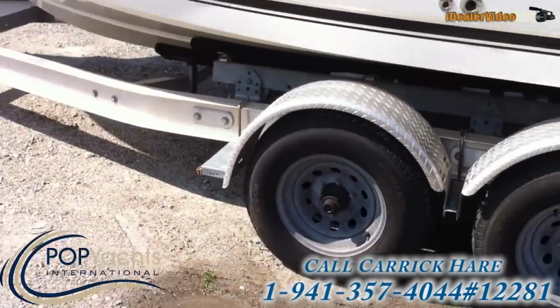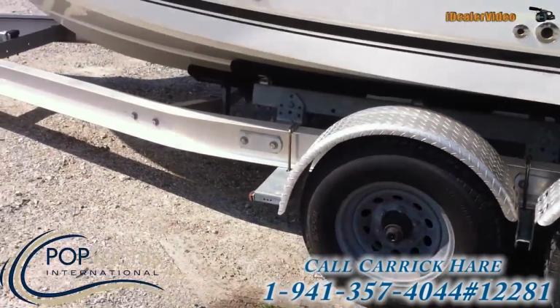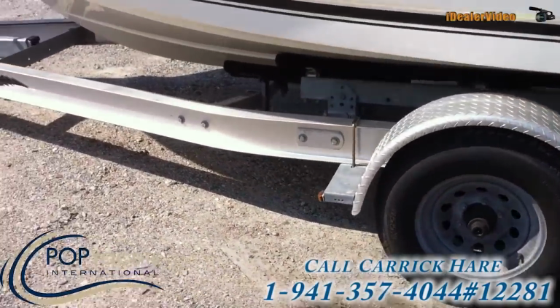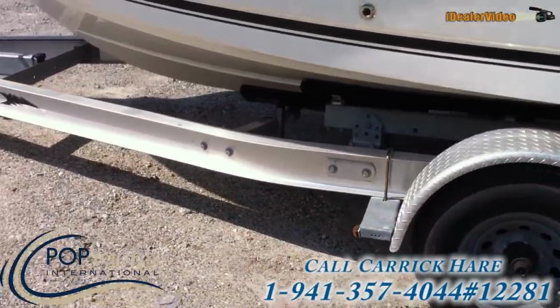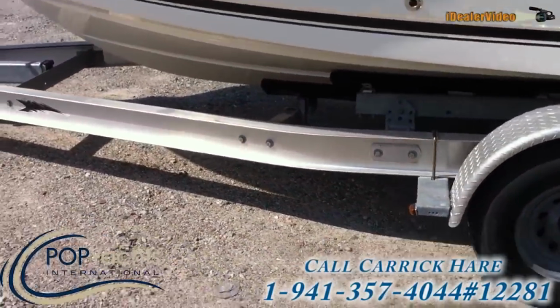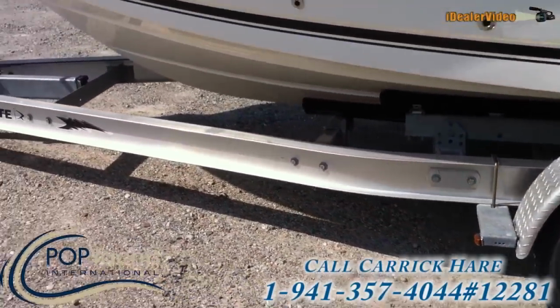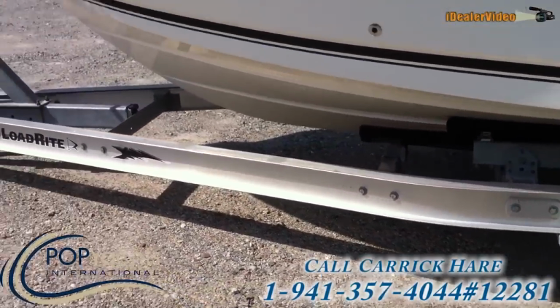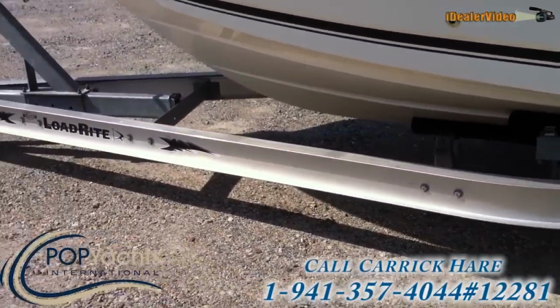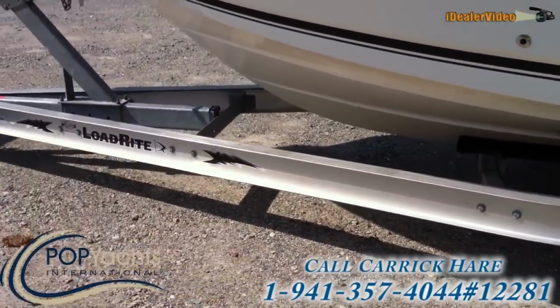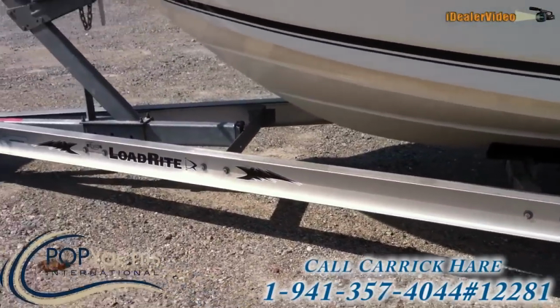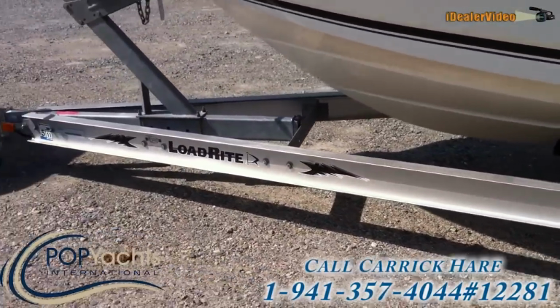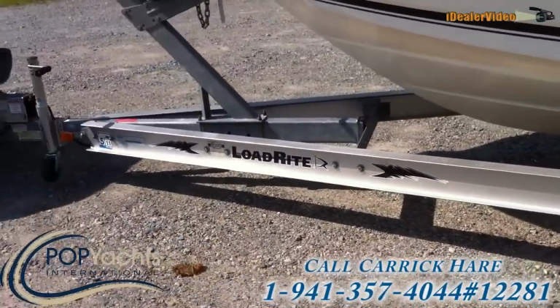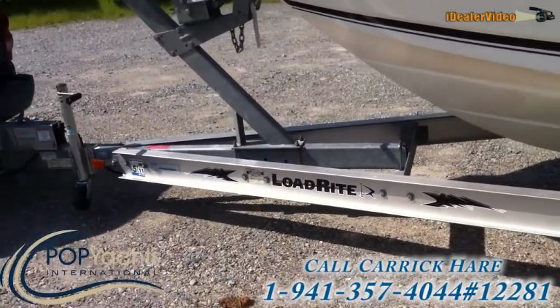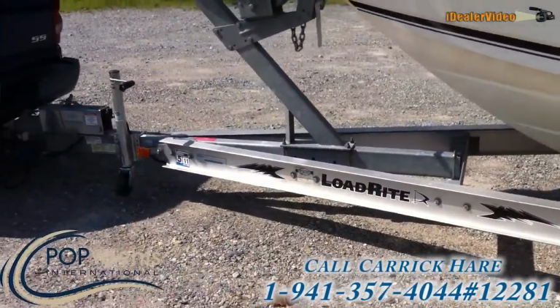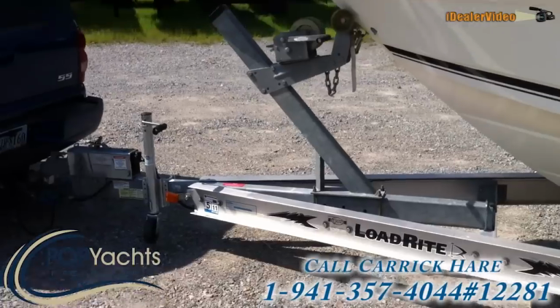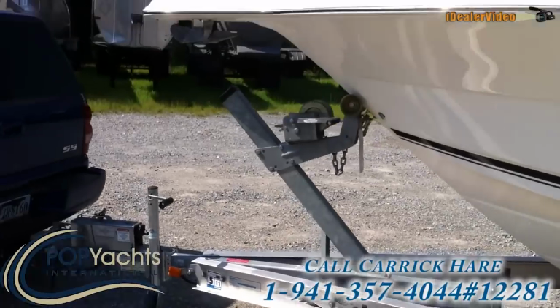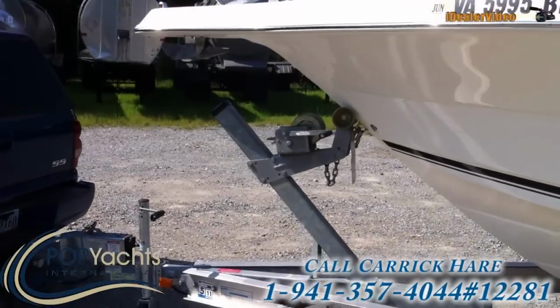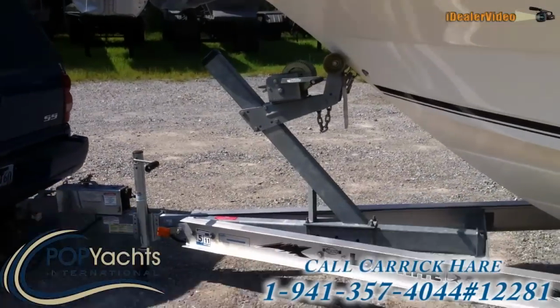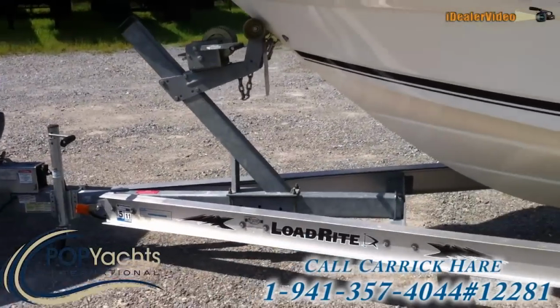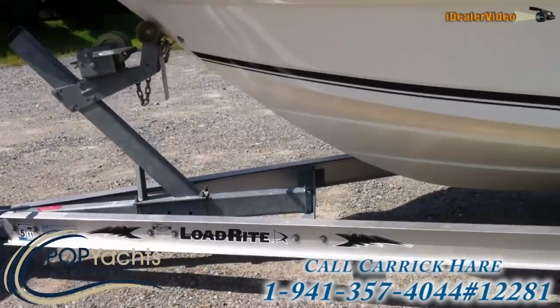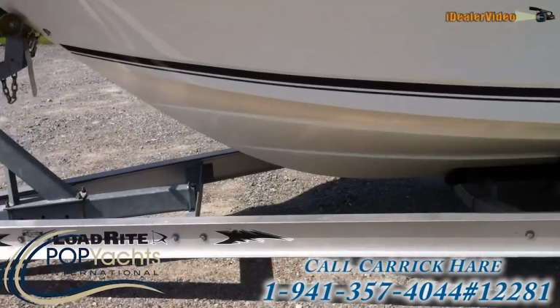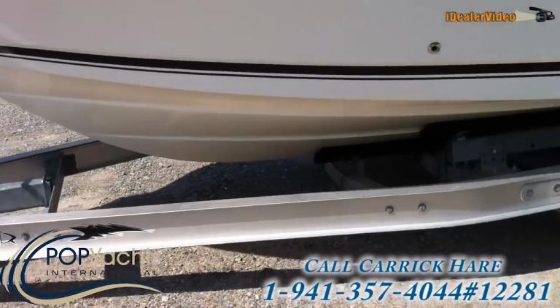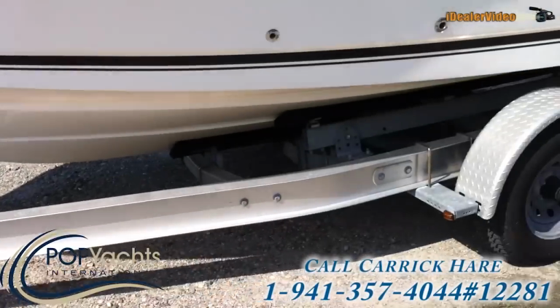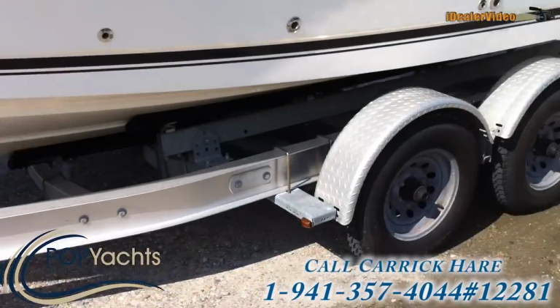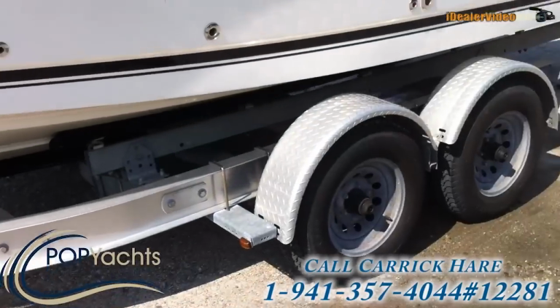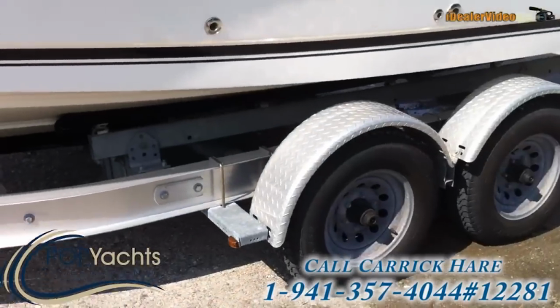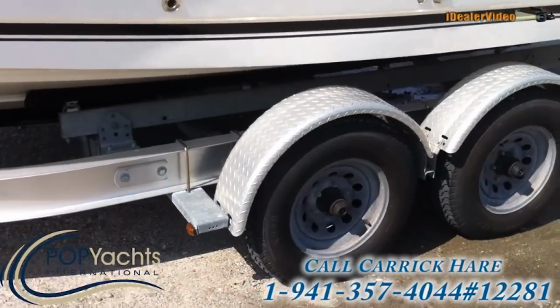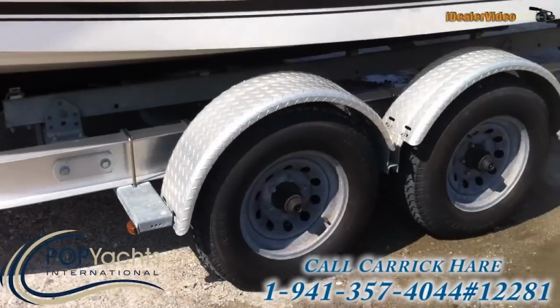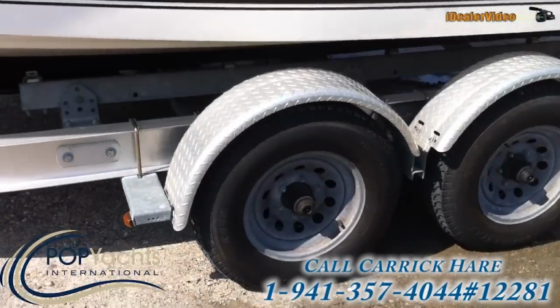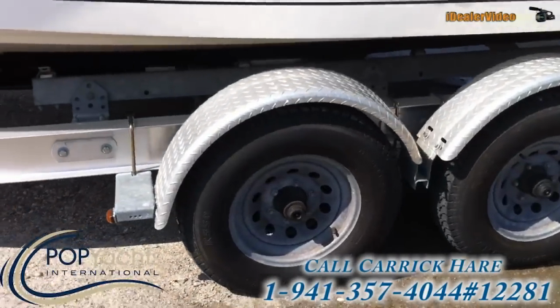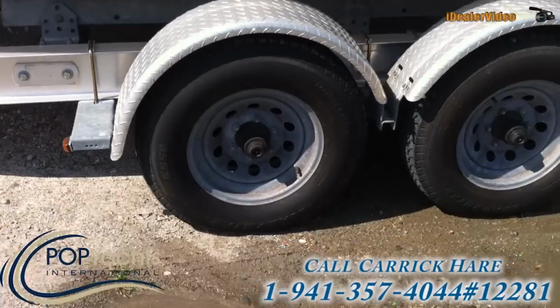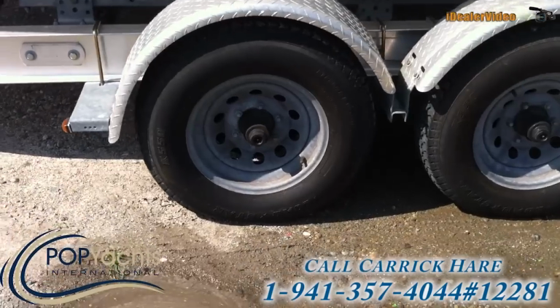The boat comes with a Load Rite tandem axle trailer. The trailer is in great condition too. There's not even any rust on the wheels.